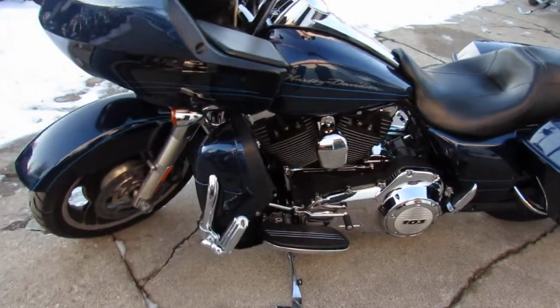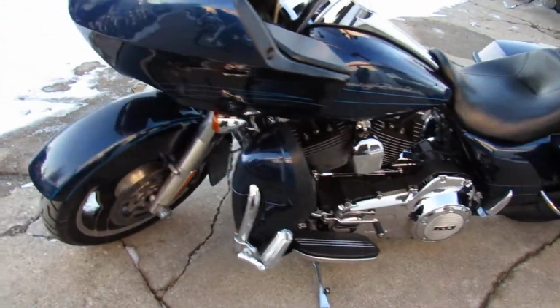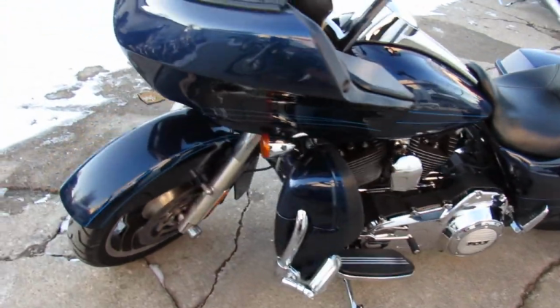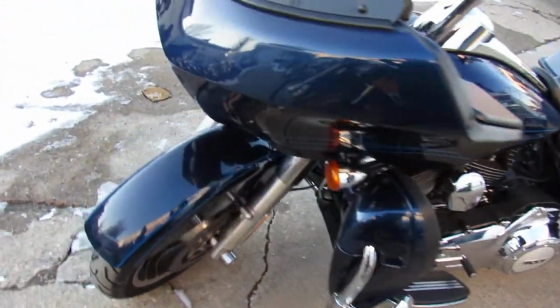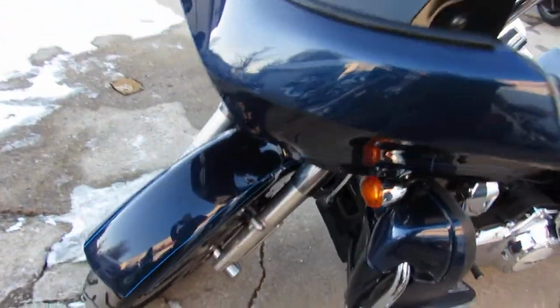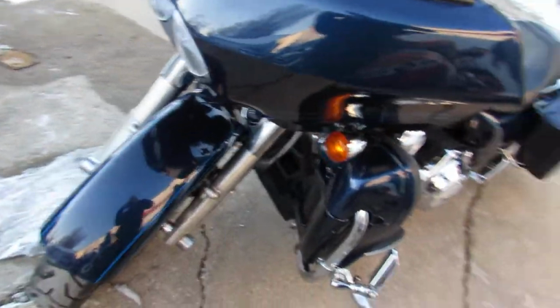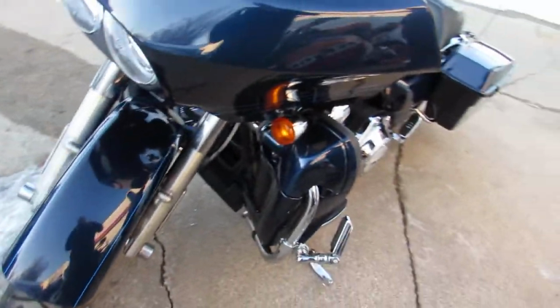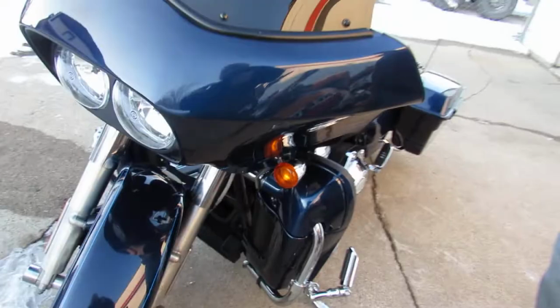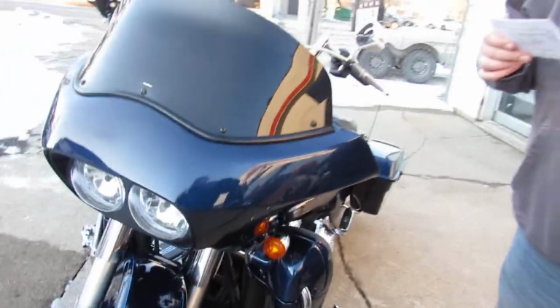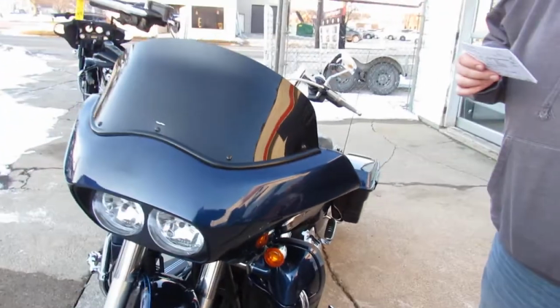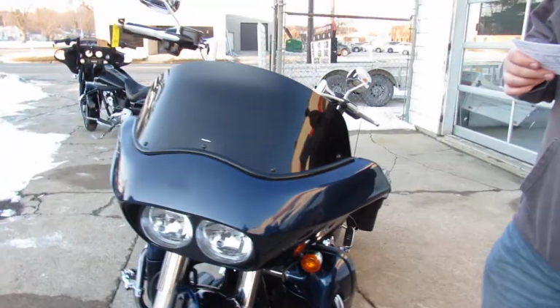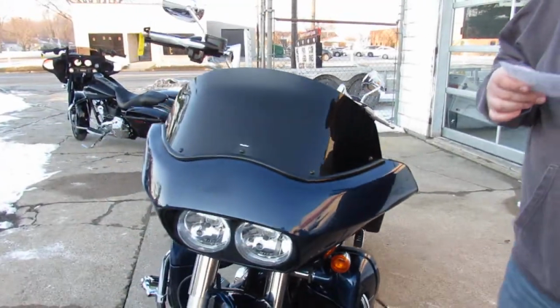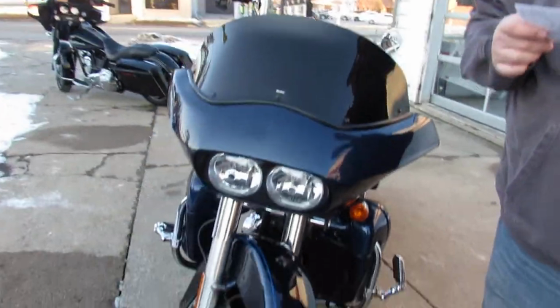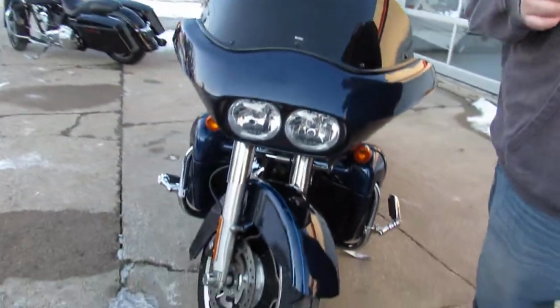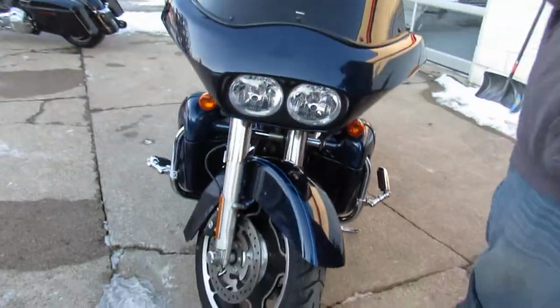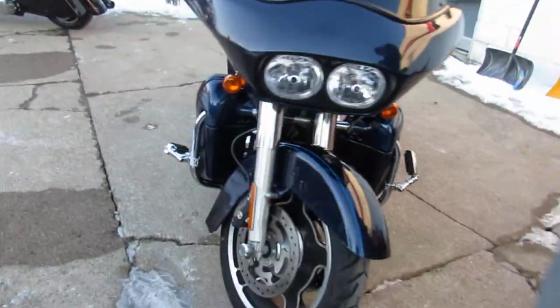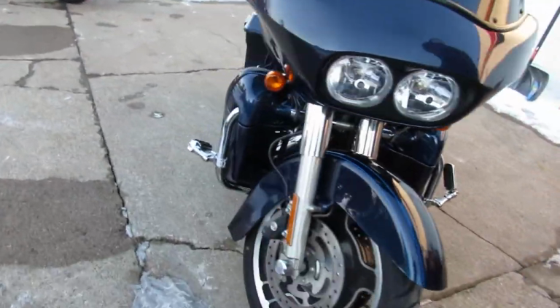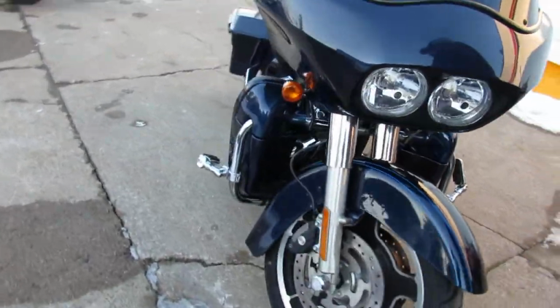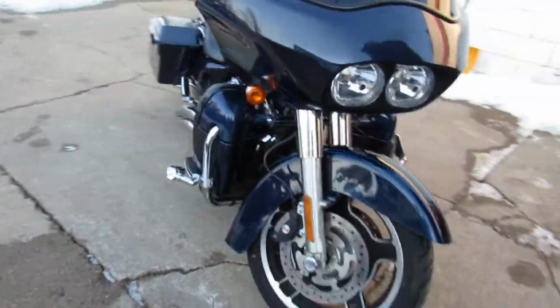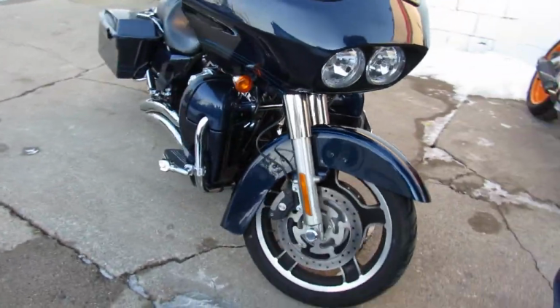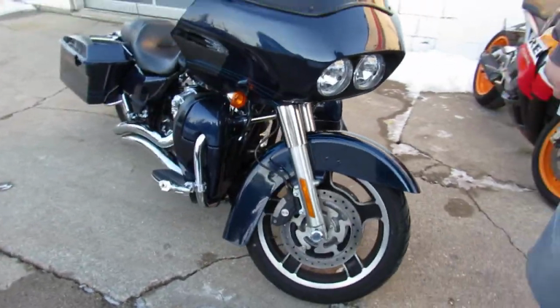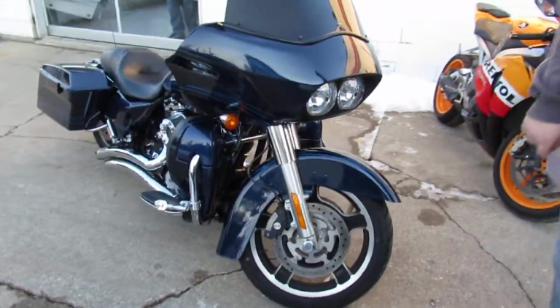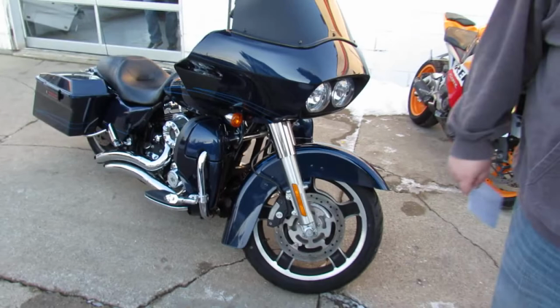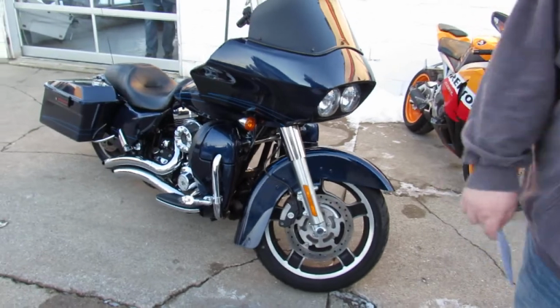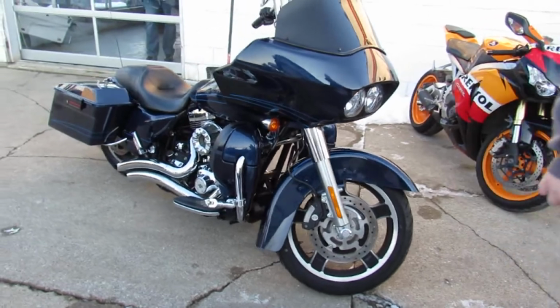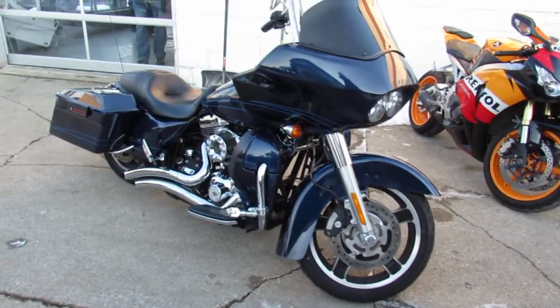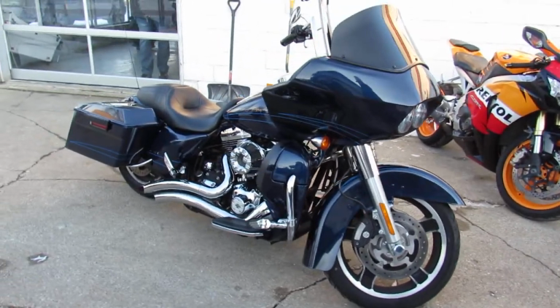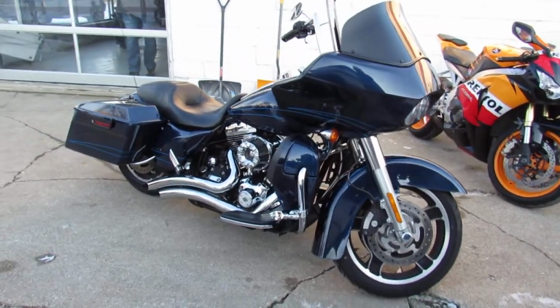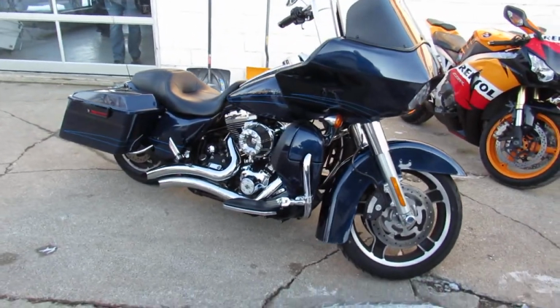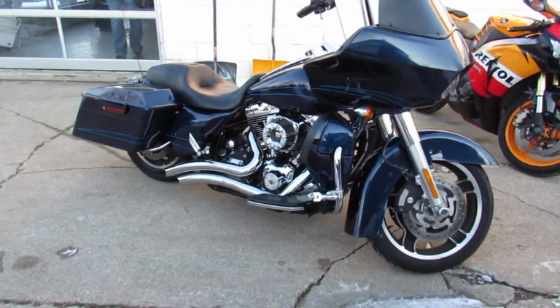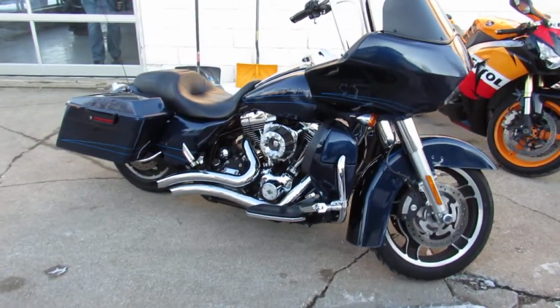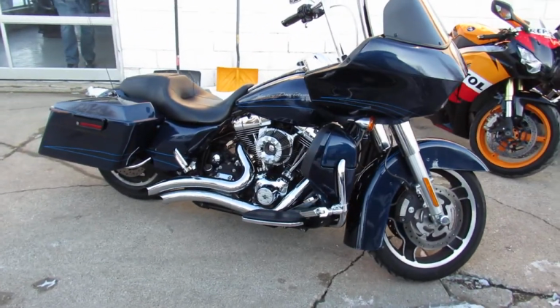Got thousands in extras on it, guys. Ape Hangers, Arlen Ness Air Intake, Vance & Hines Turn Down Exhaust, and more. You guys know those extras — not only are they expensive, right now they're about impossible to get.